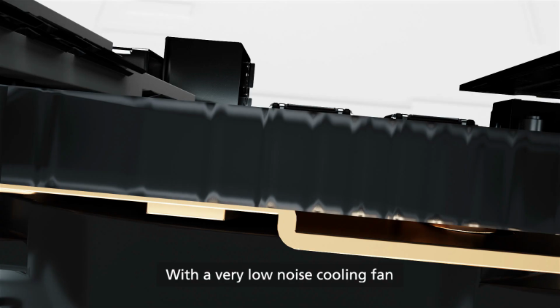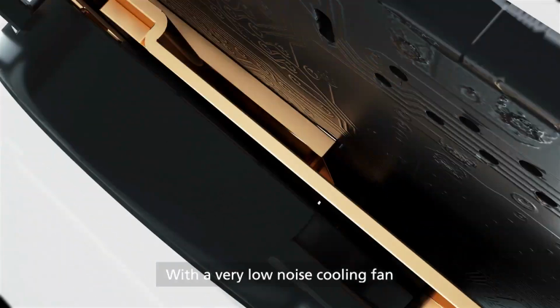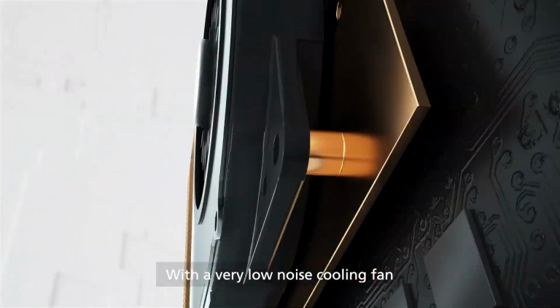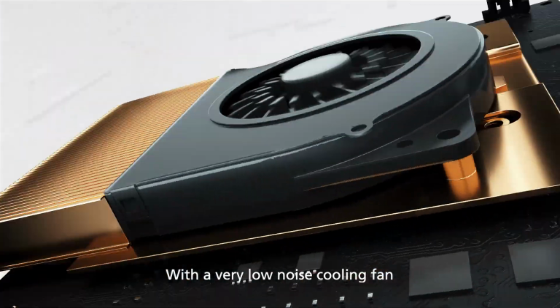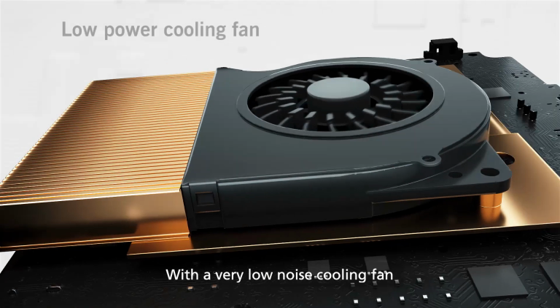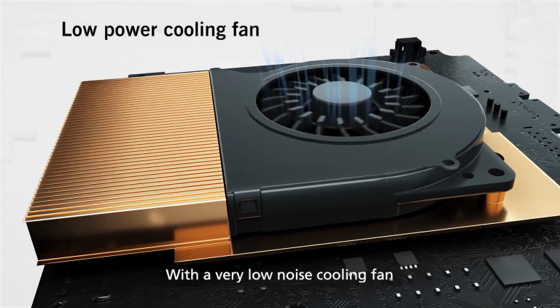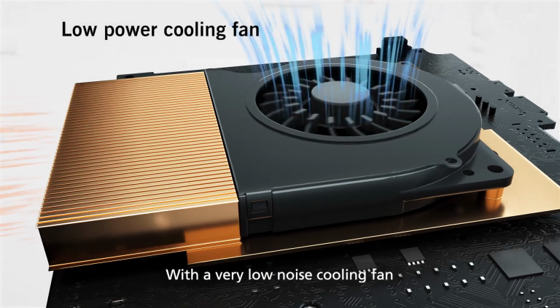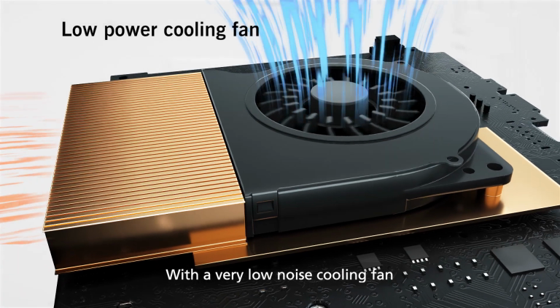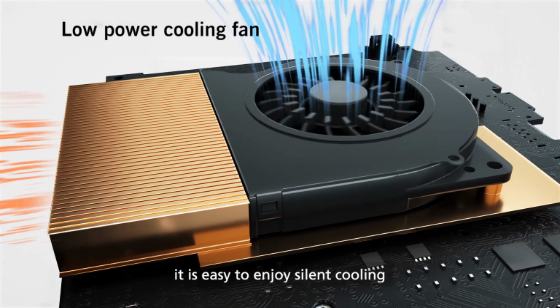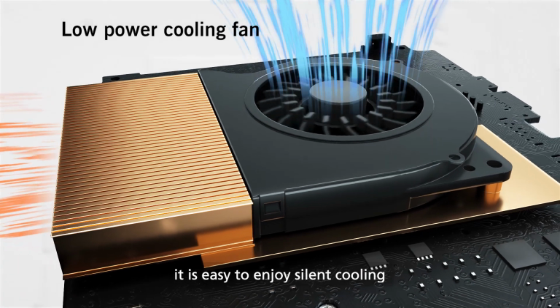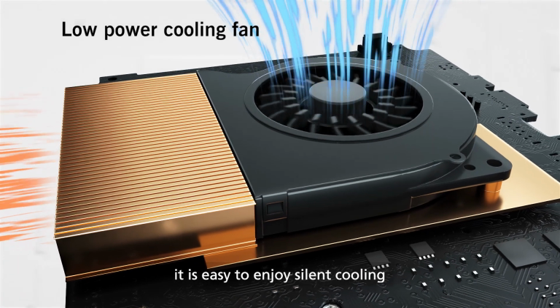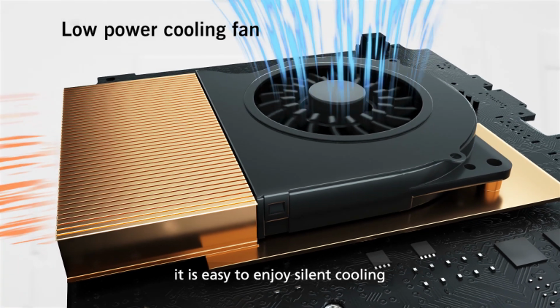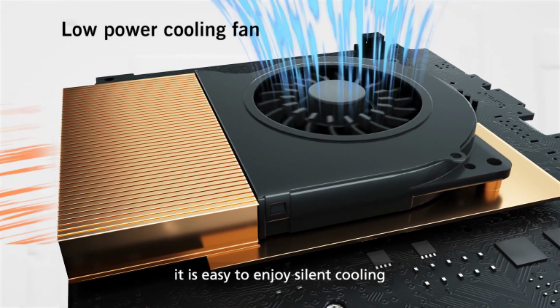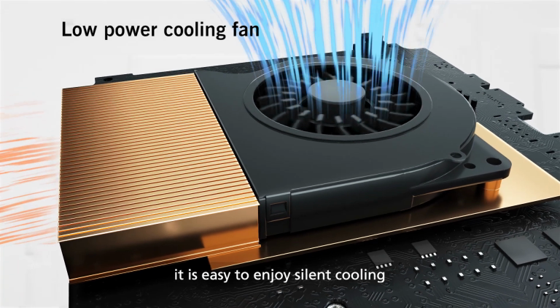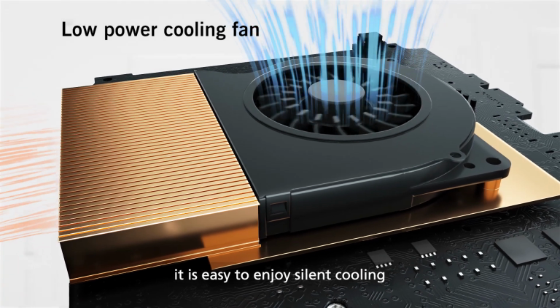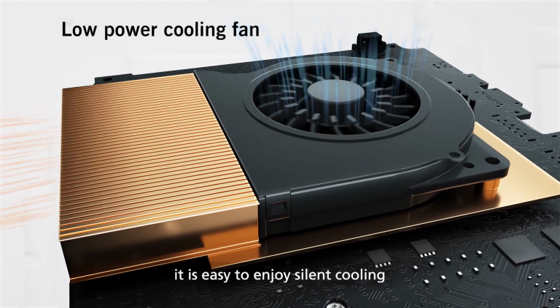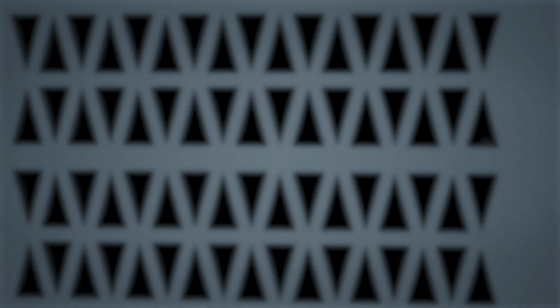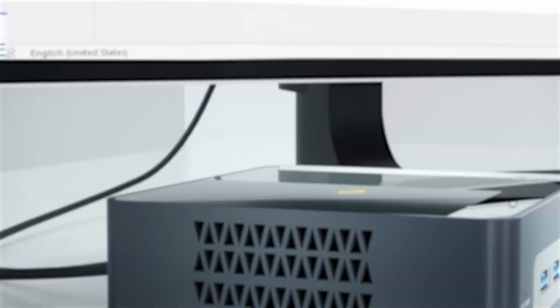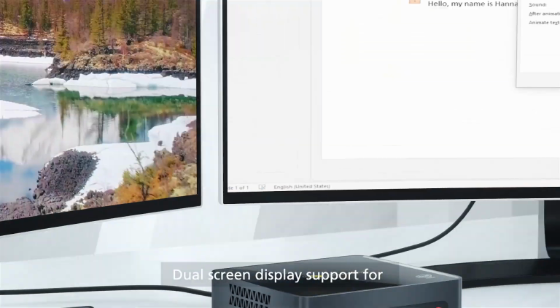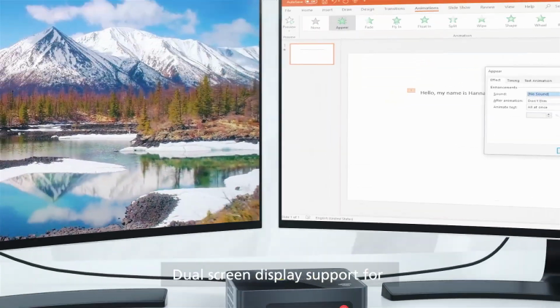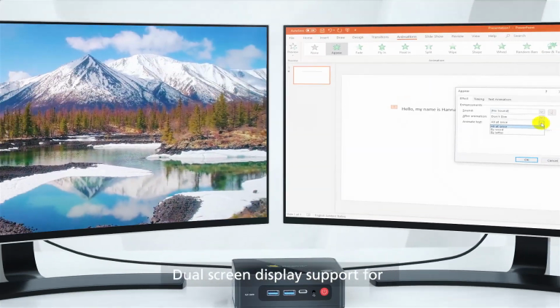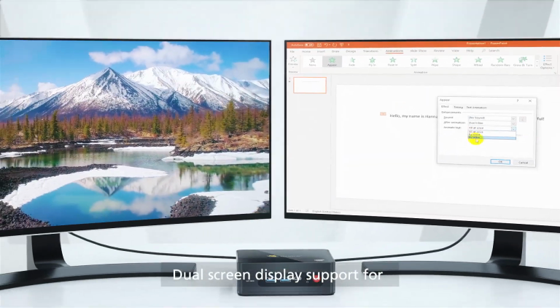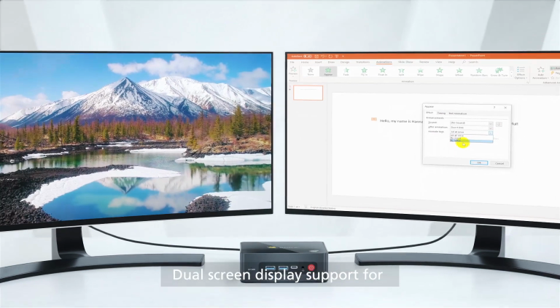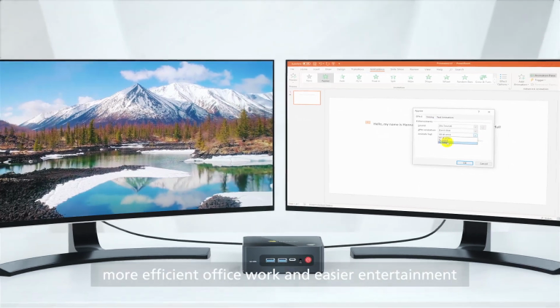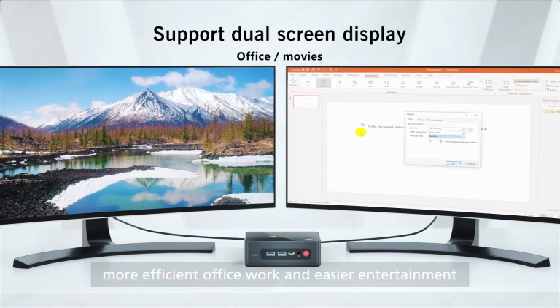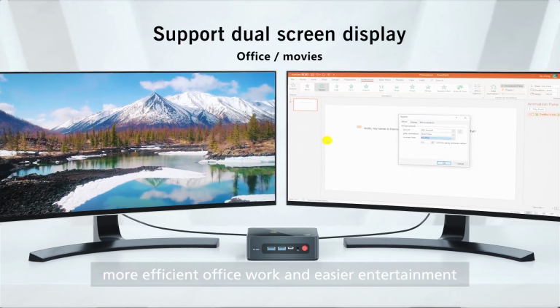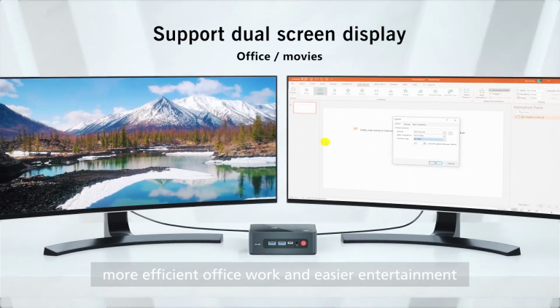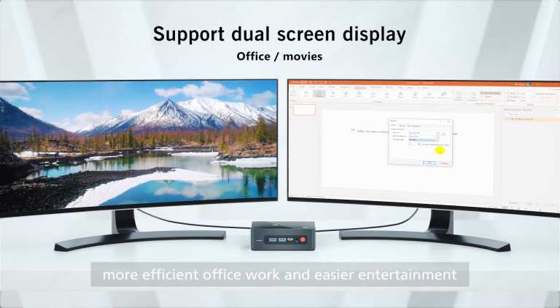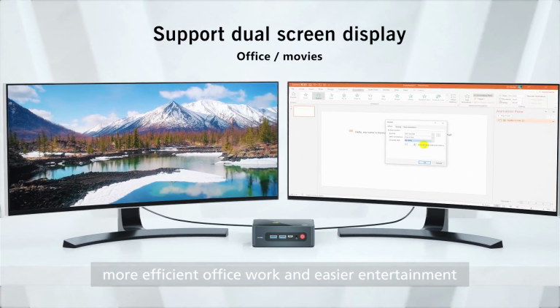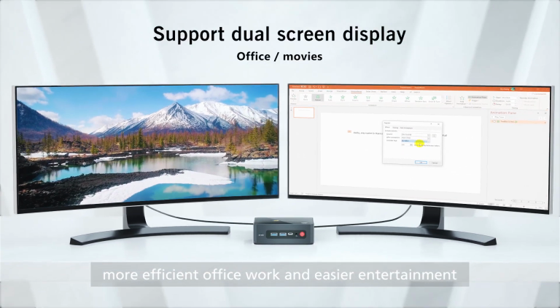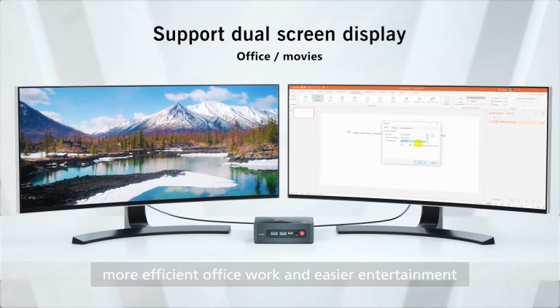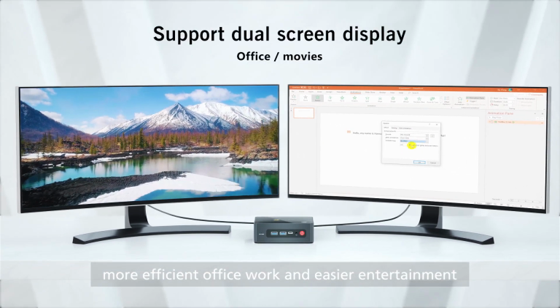With a very low noise cooling fan, it is easy to enjoy silent cooling. Dual screen display support for more efficient office work and easier entertainment.